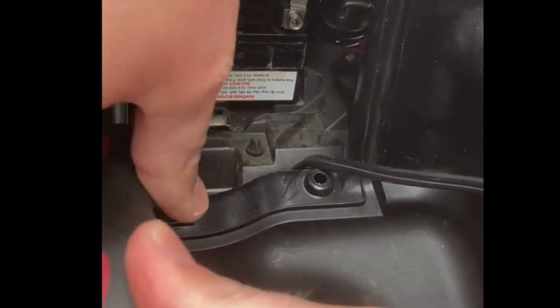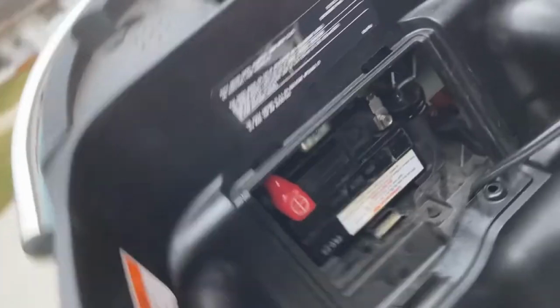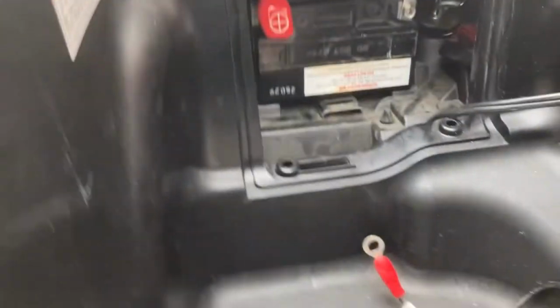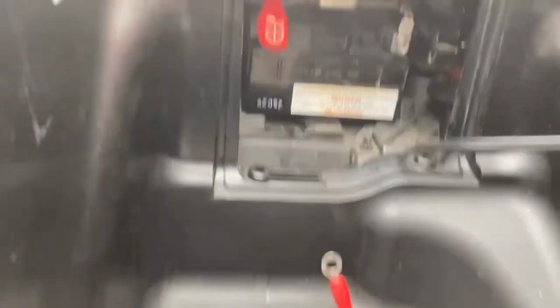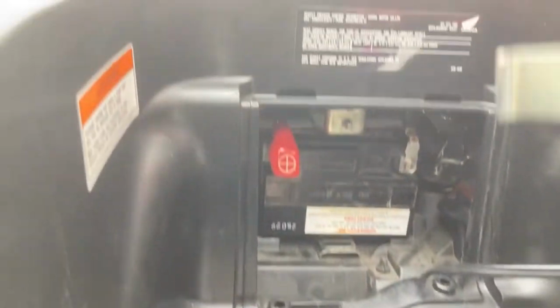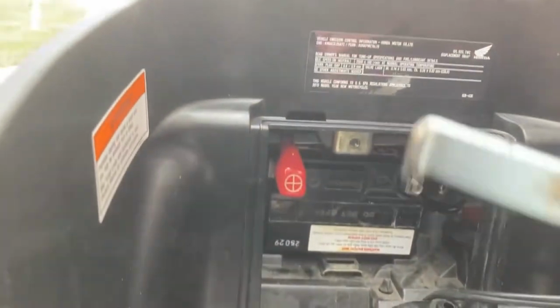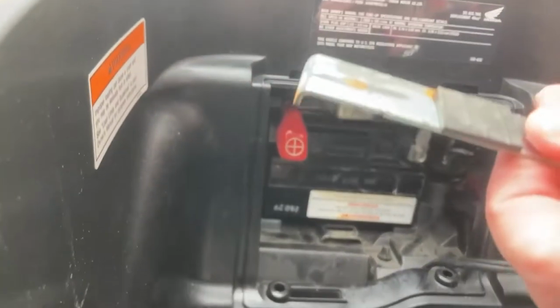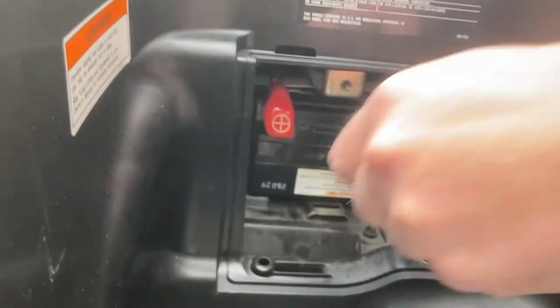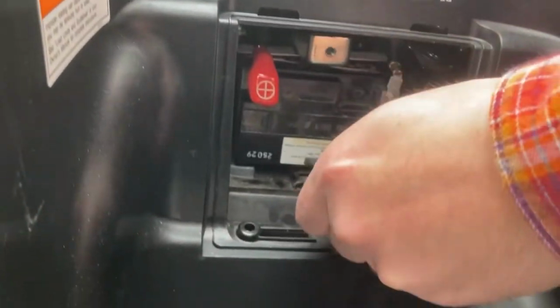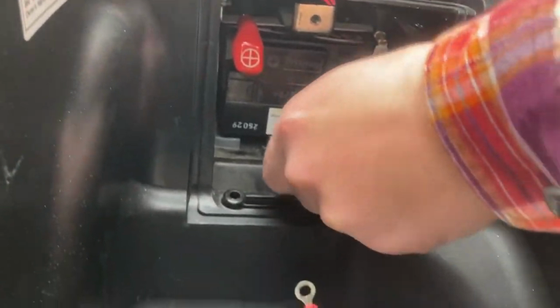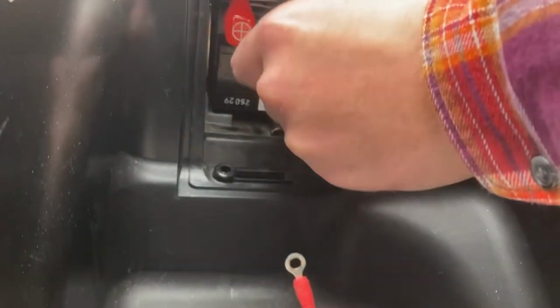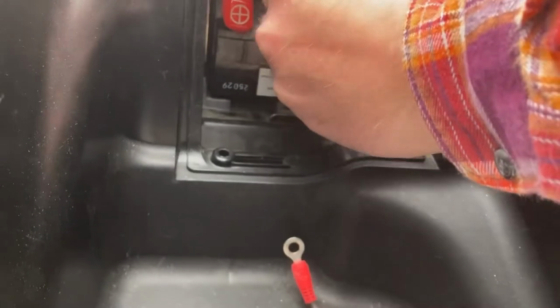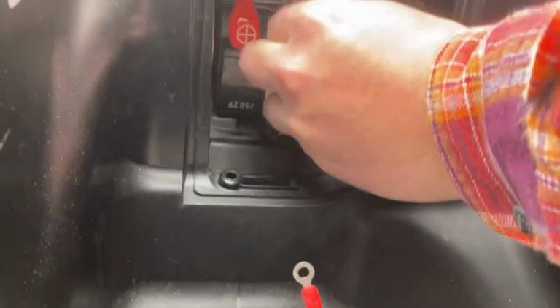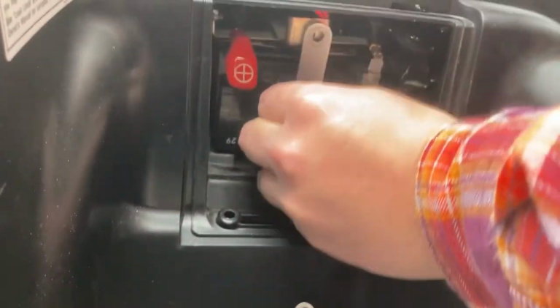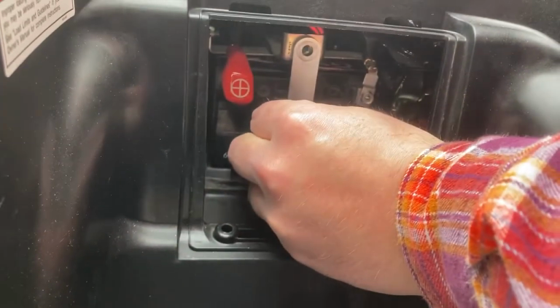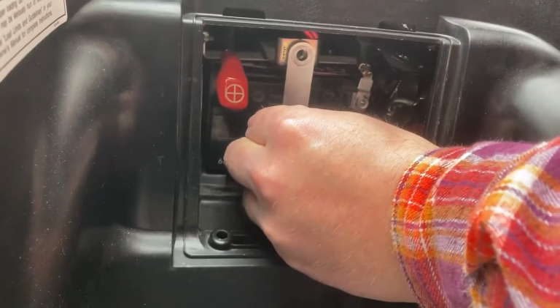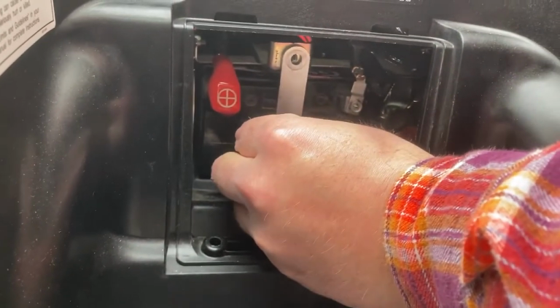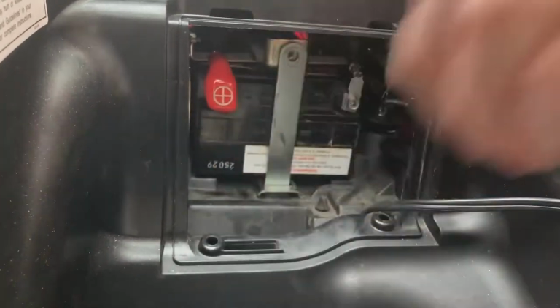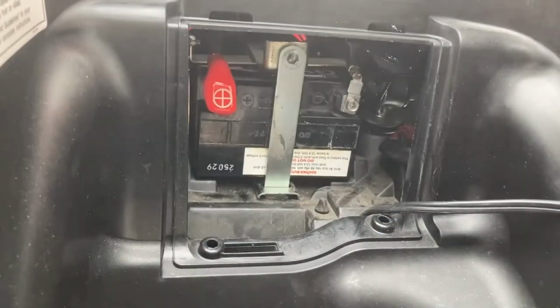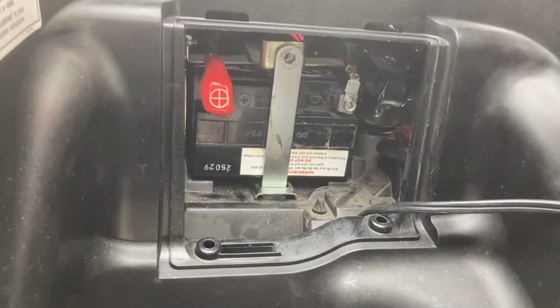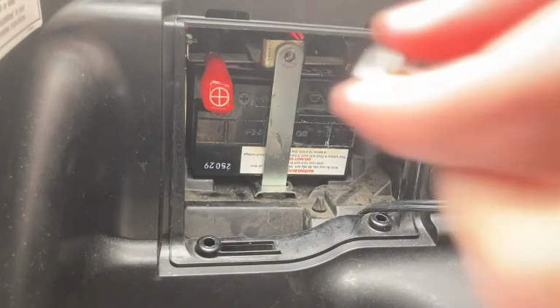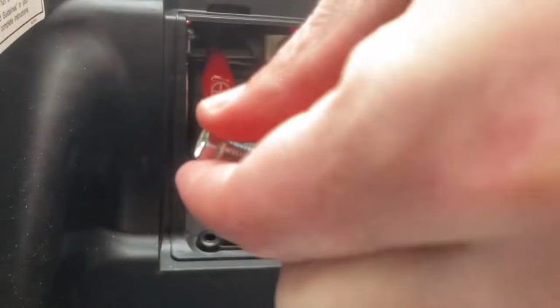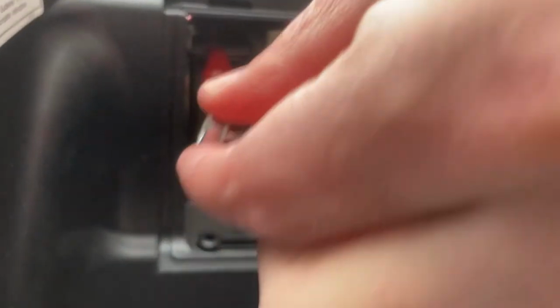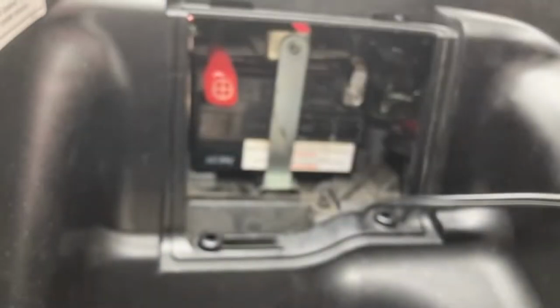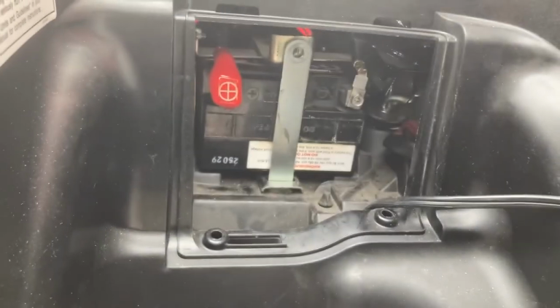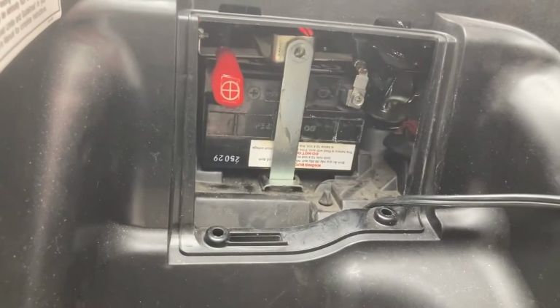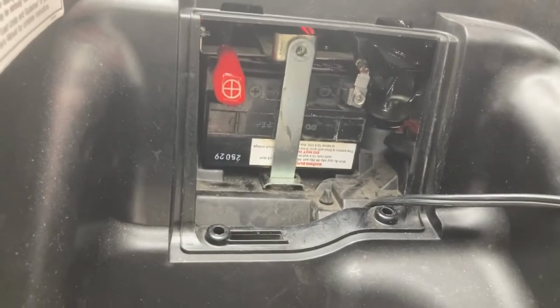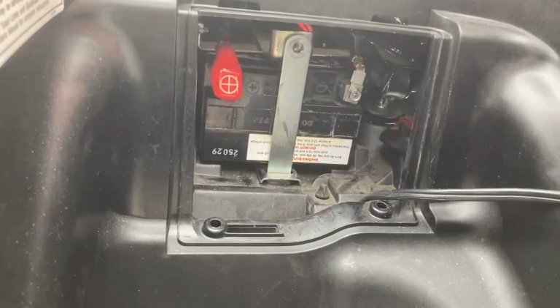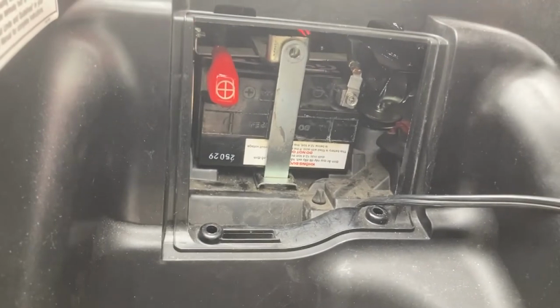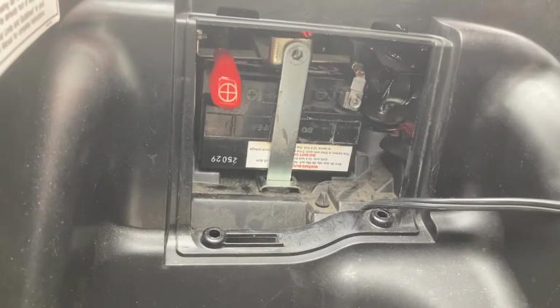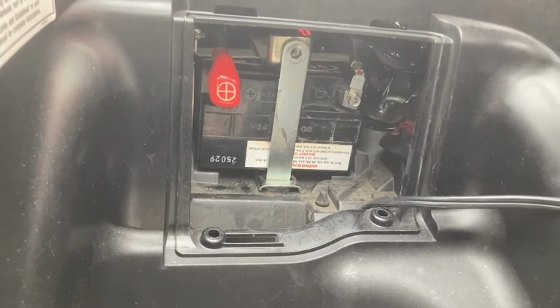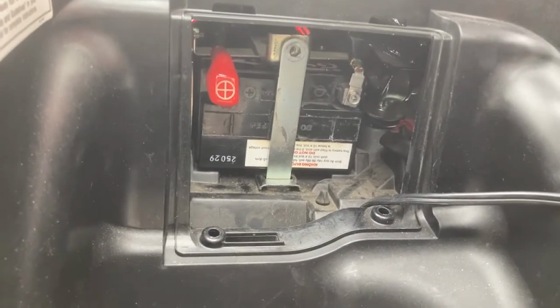You see this bracket here? It's a J-shape. You're going to put this in there, line that up, and use this longer, wider bolt. Put that on your screwdriver.